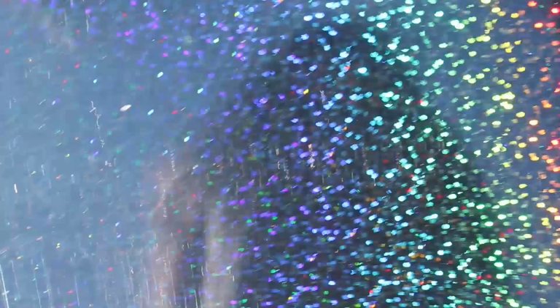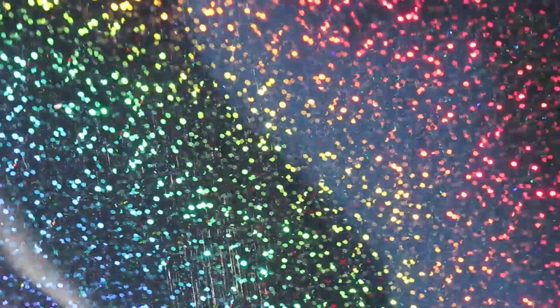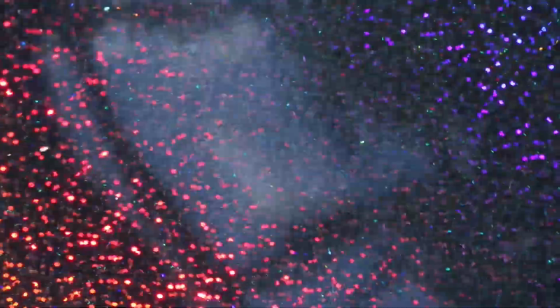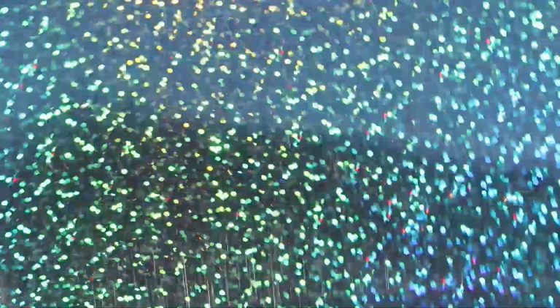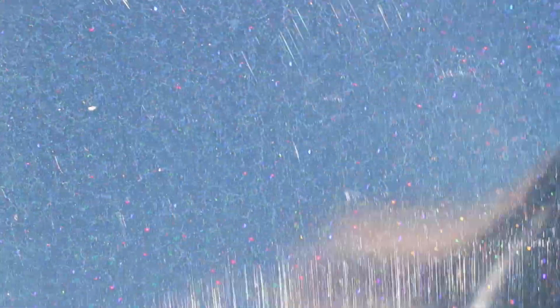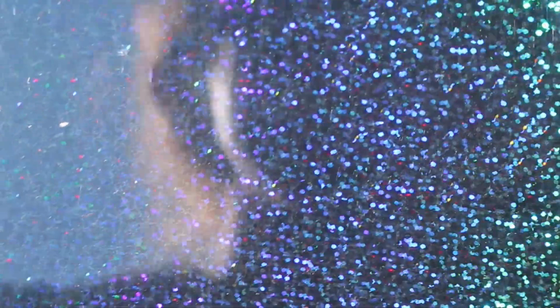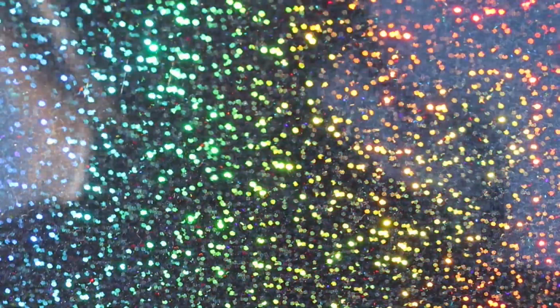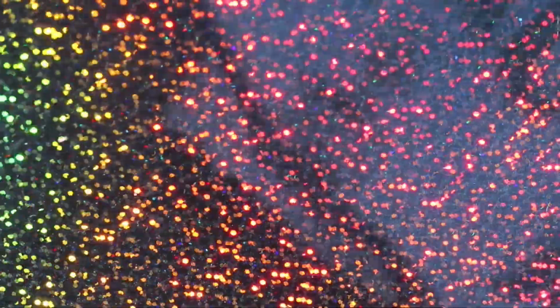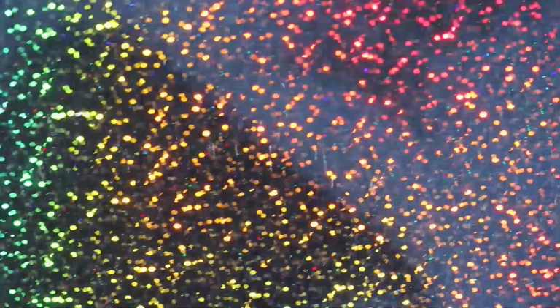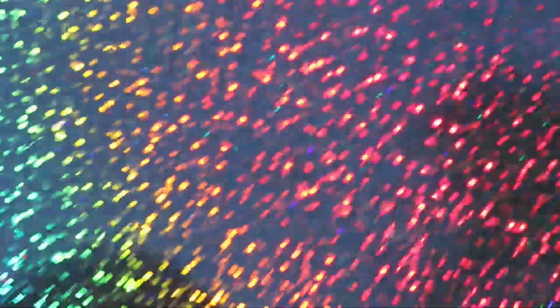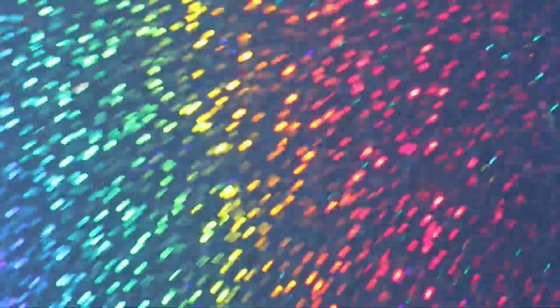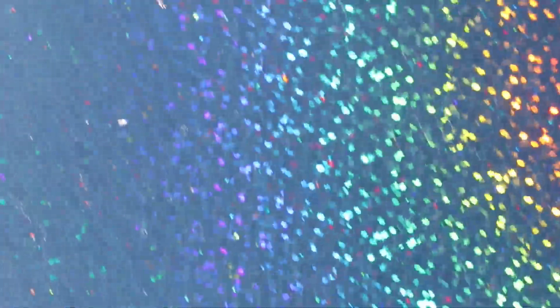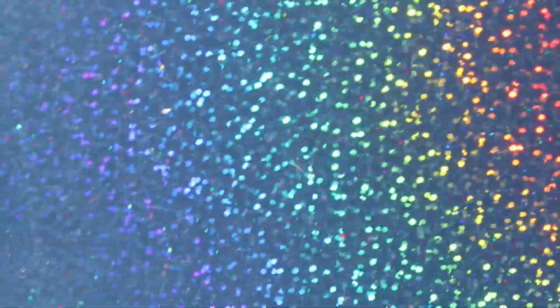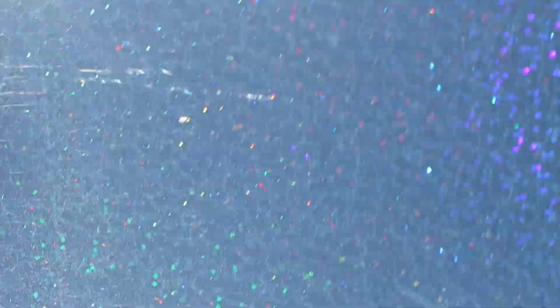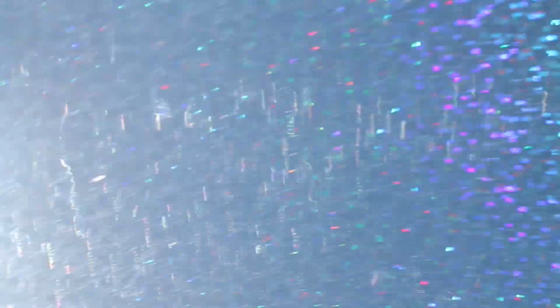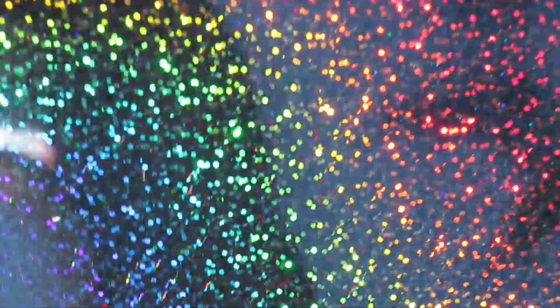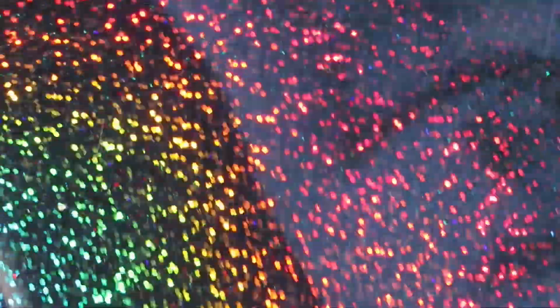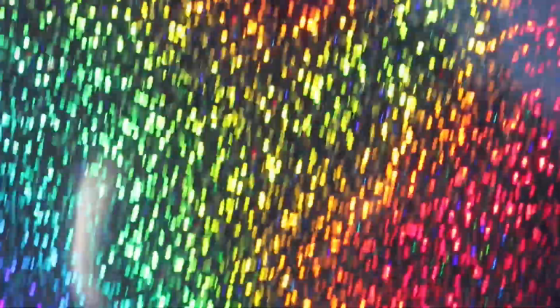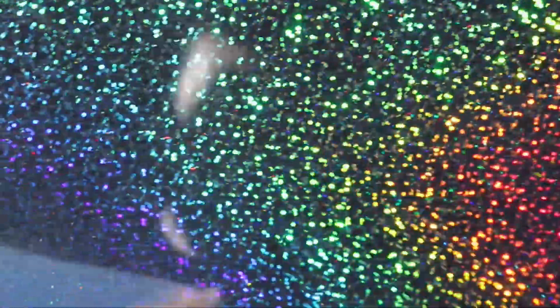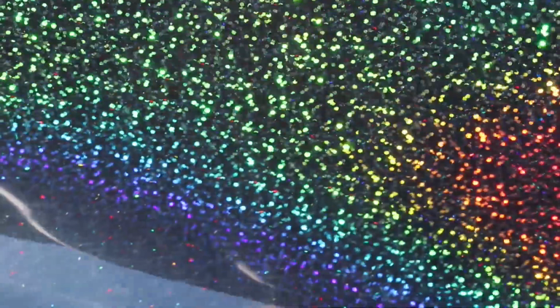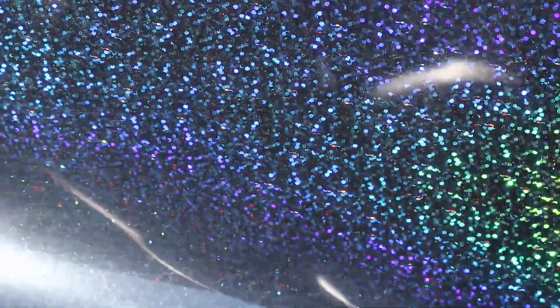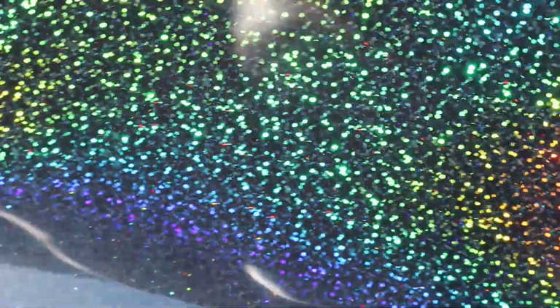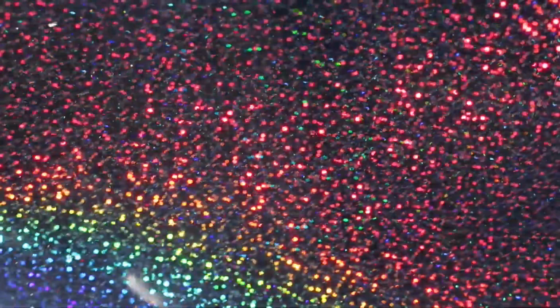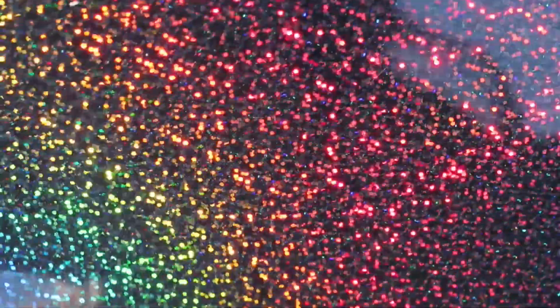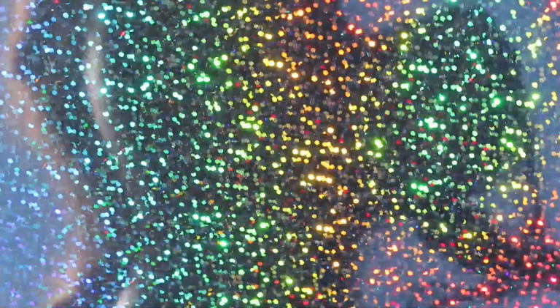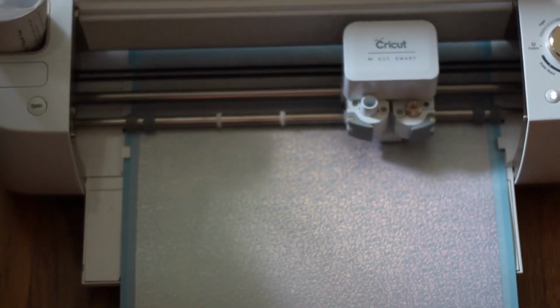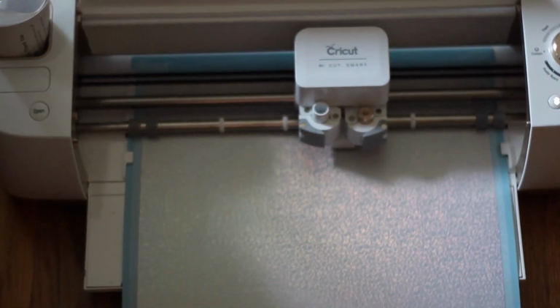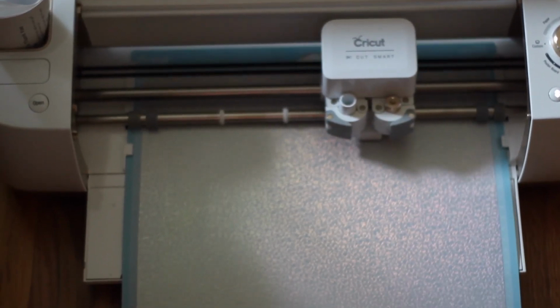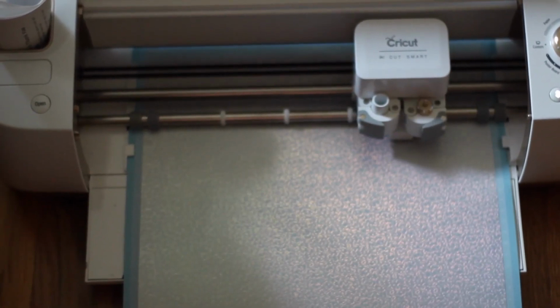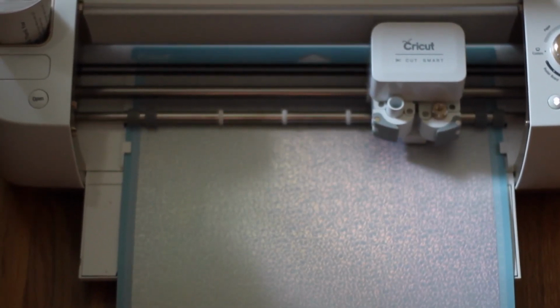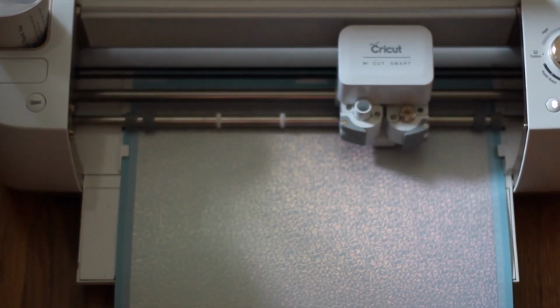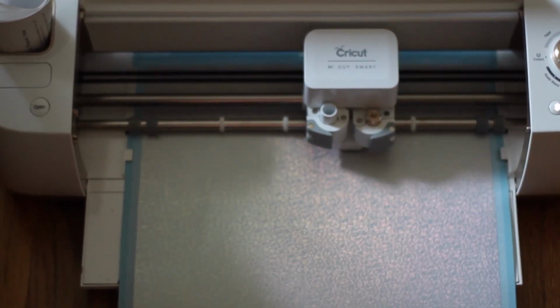I just wanted to show you the vinyl that I'm using. This is navy blue holographic vinyl and I got it from Expressions Vinyl — I will link it in the description. Then I just went ahead and cut it using my Cricut.